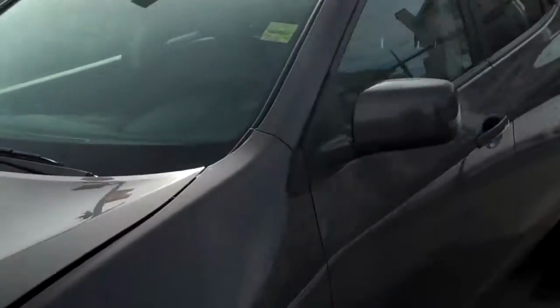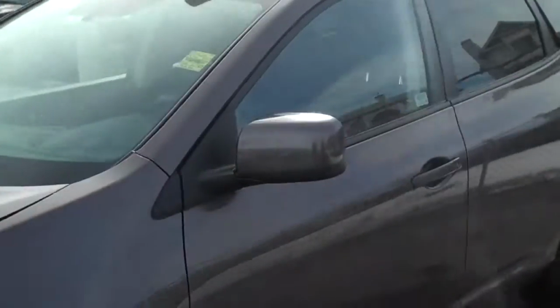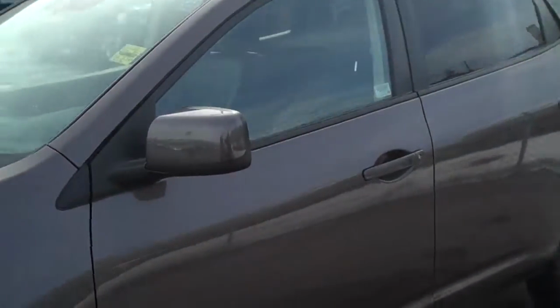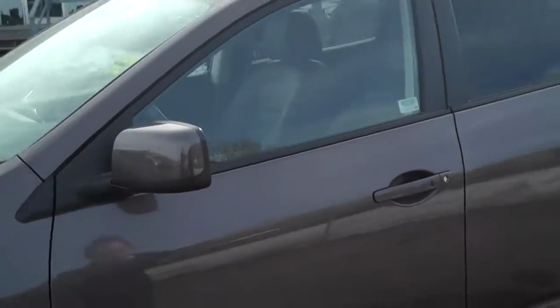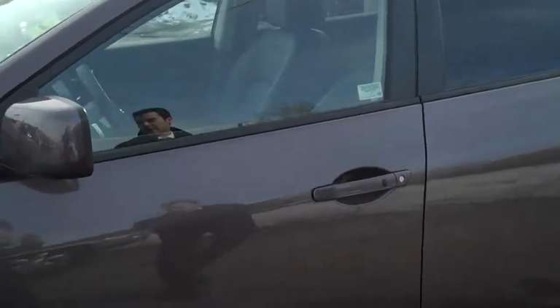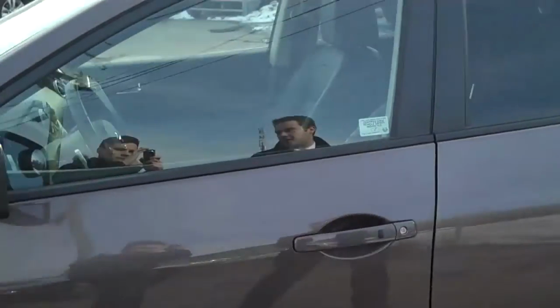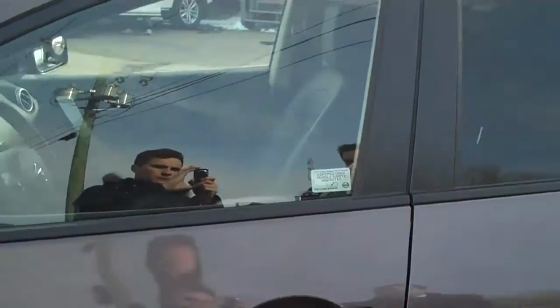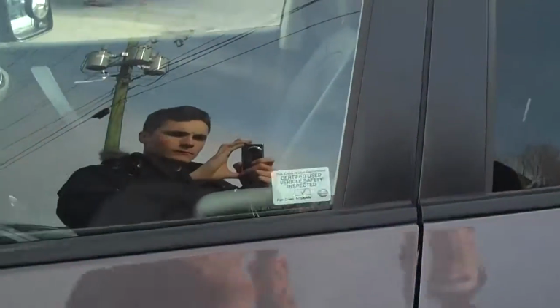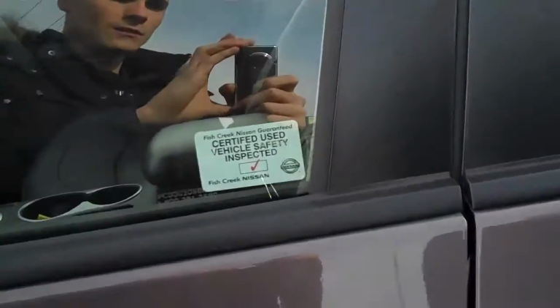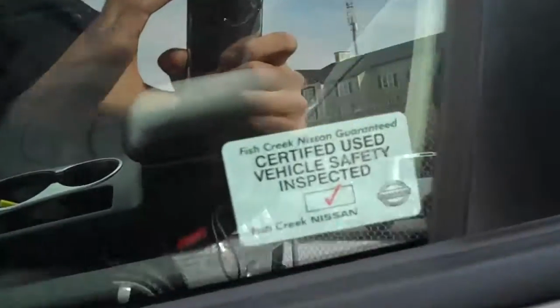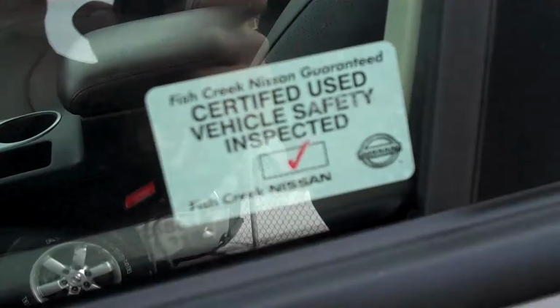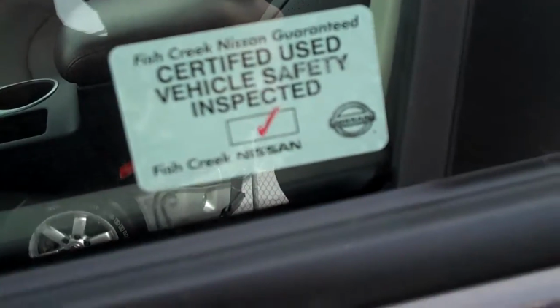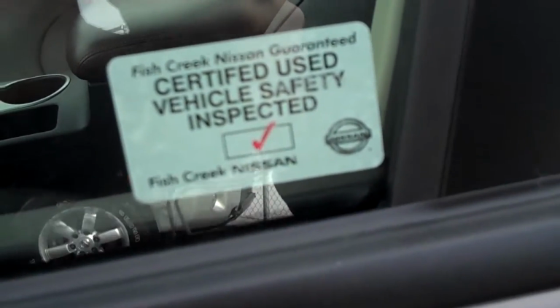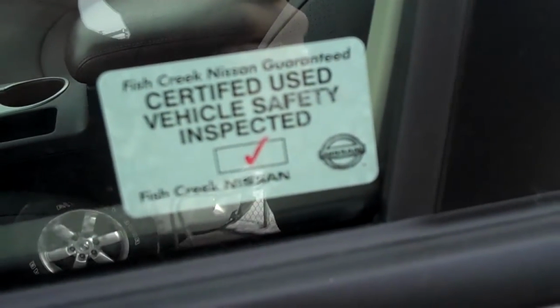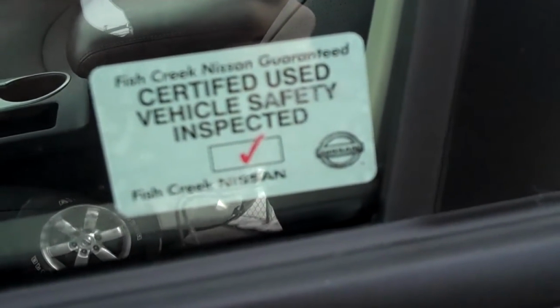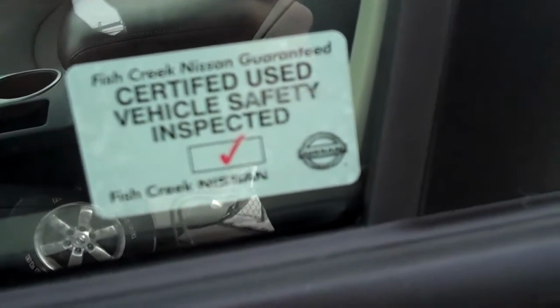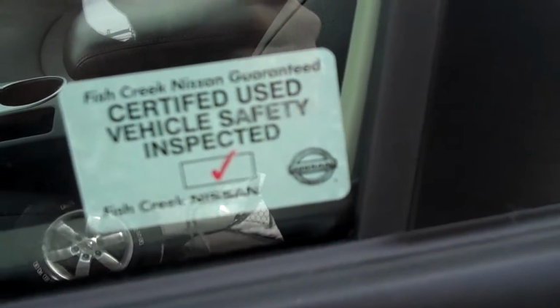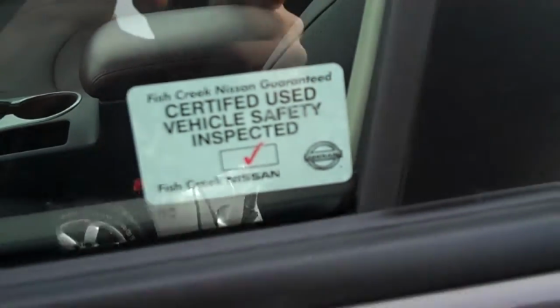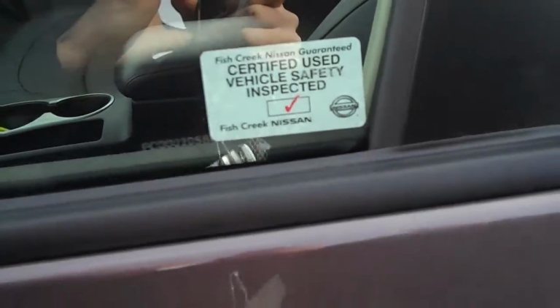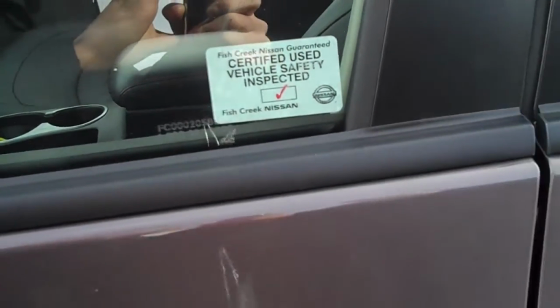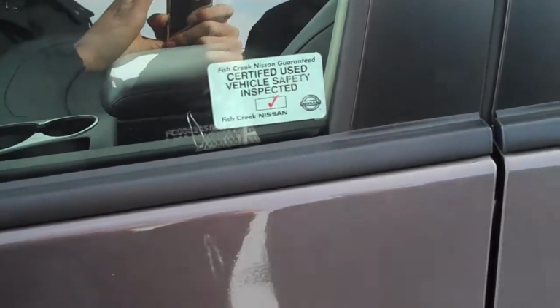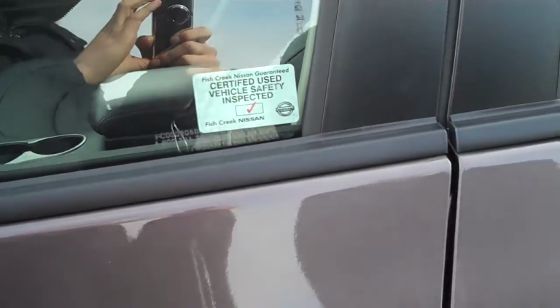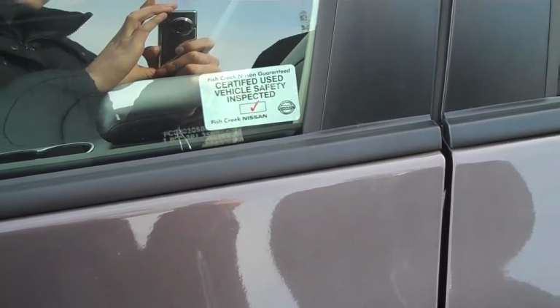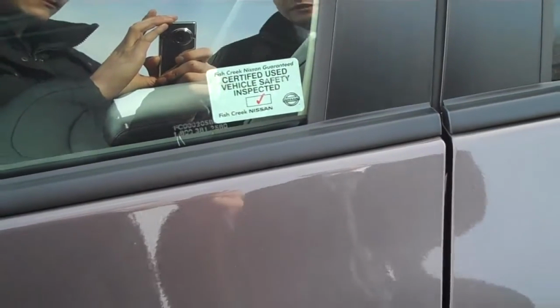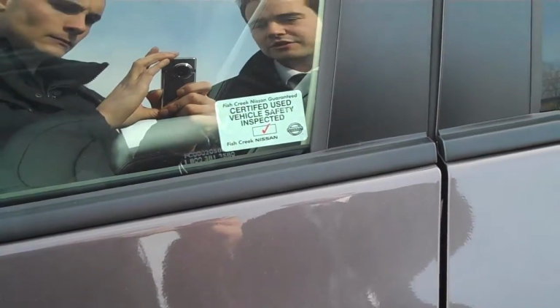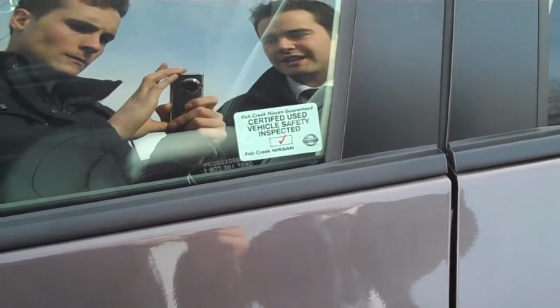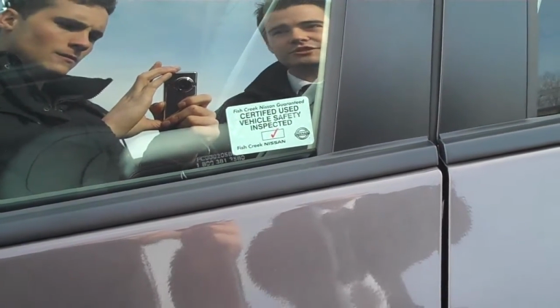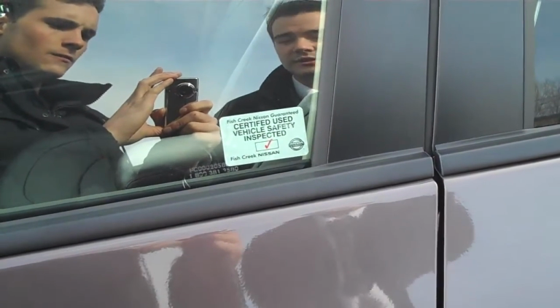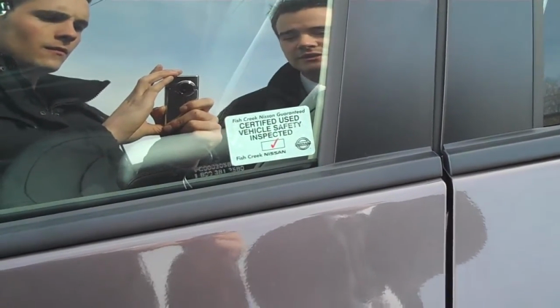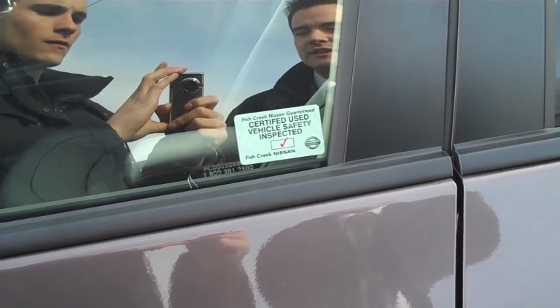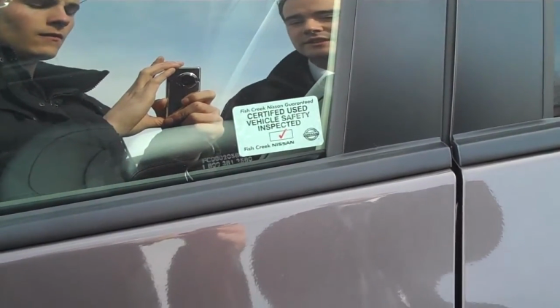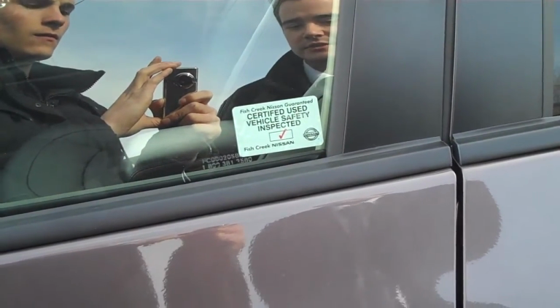Right around to the side — just so you know, all of our vehicles come with a 152-point mechanical inspection. And as well, the factory warranty is still on this vehicle: 5 years, 100,000 km powertrain; and 10 years, 200,000 km on the CVT transmission.